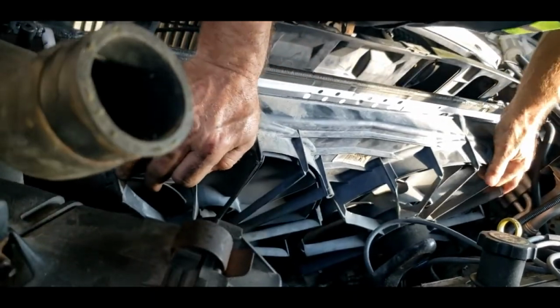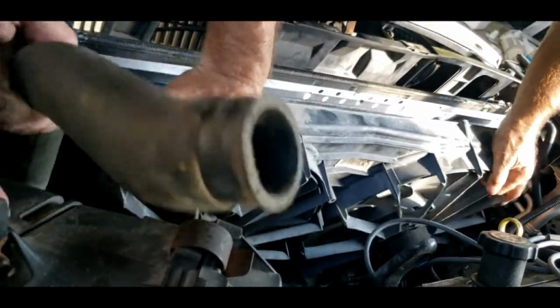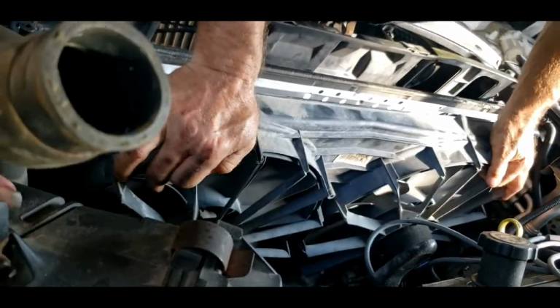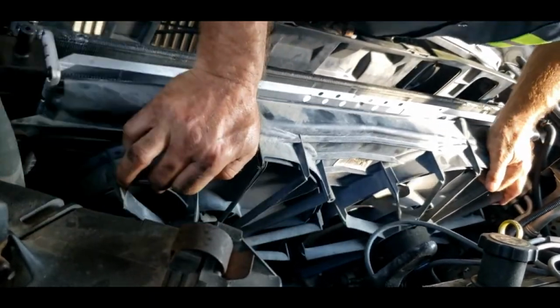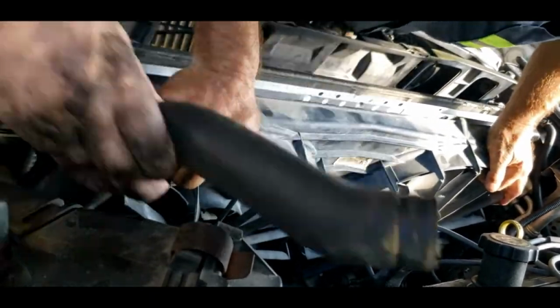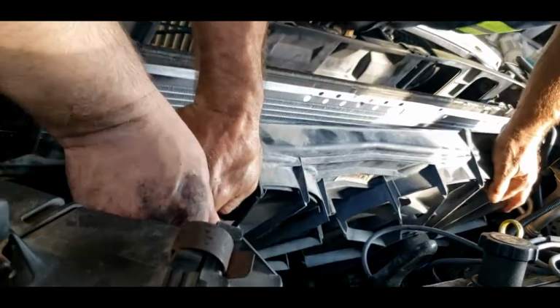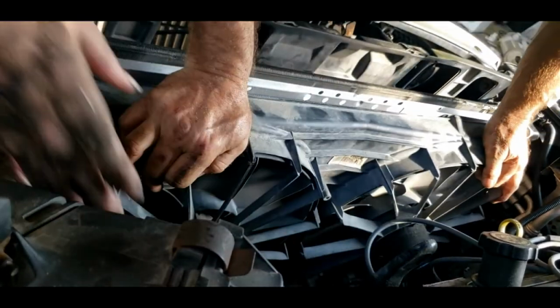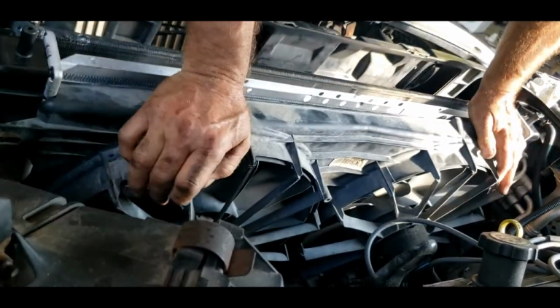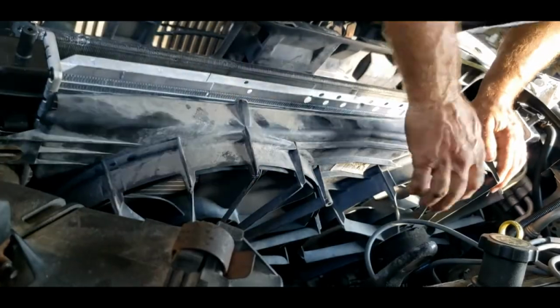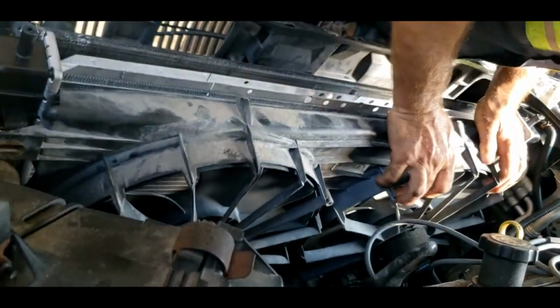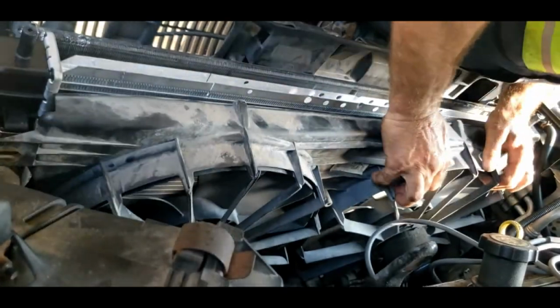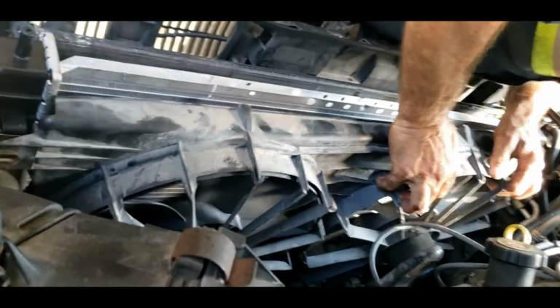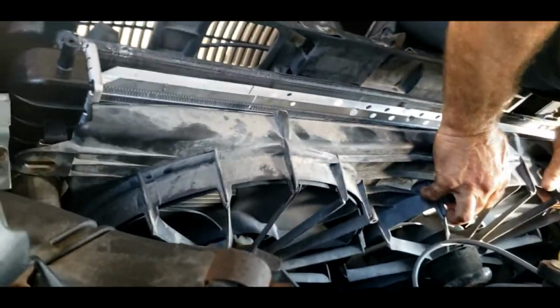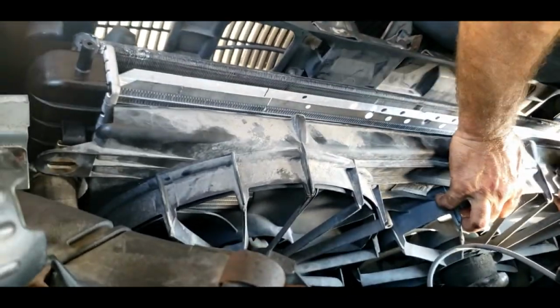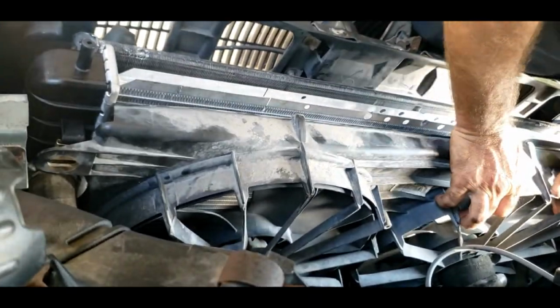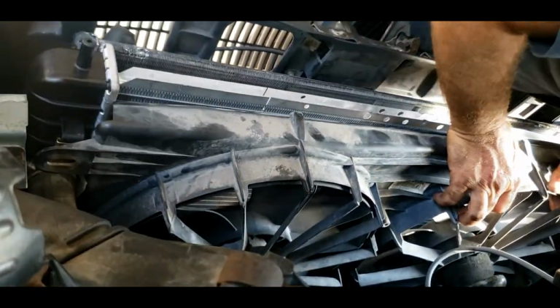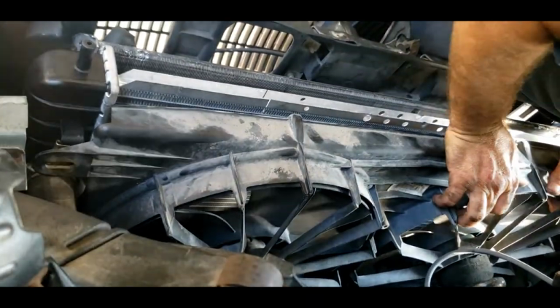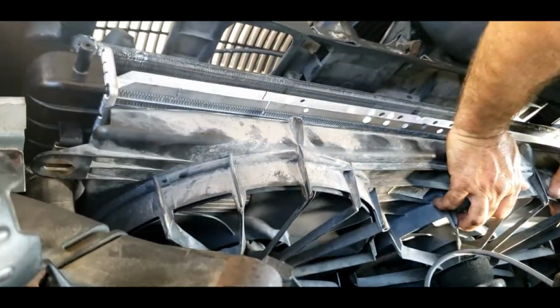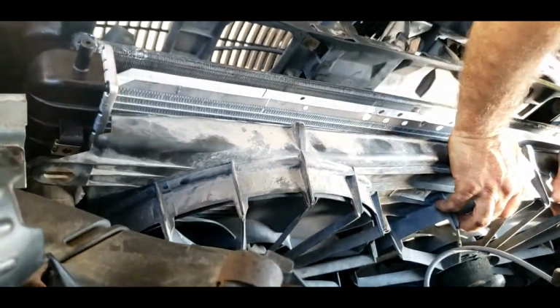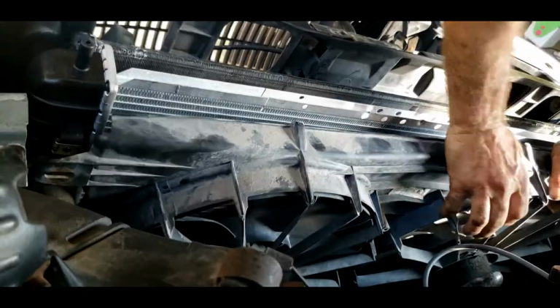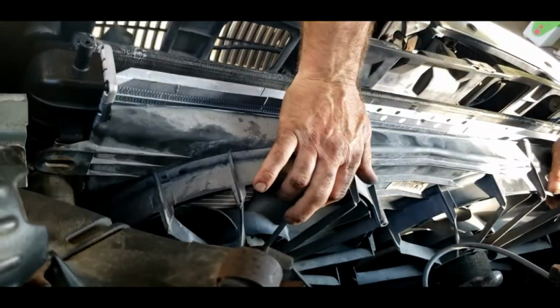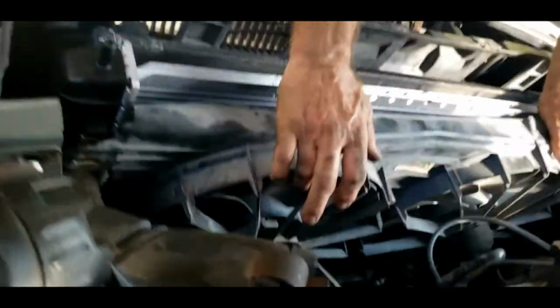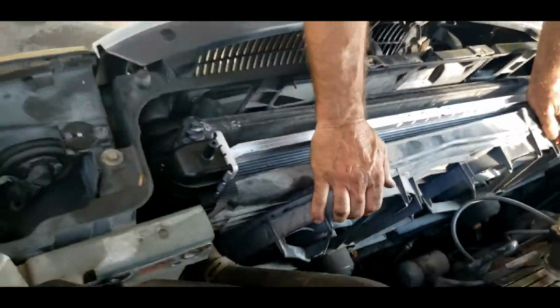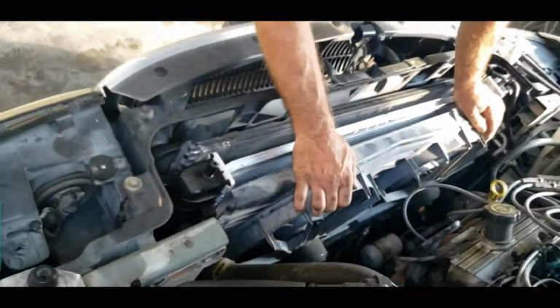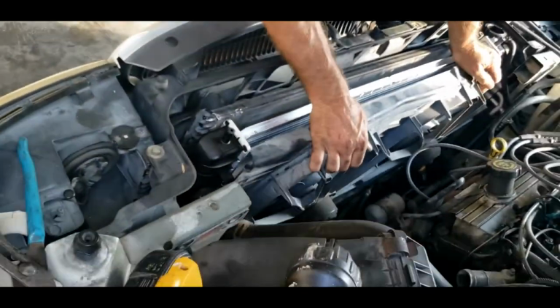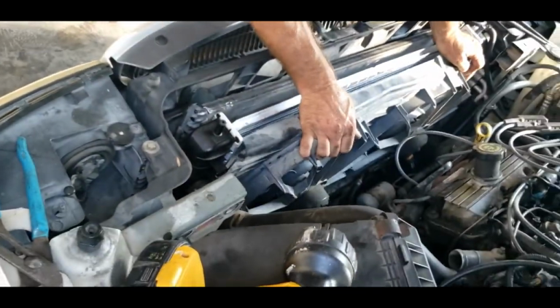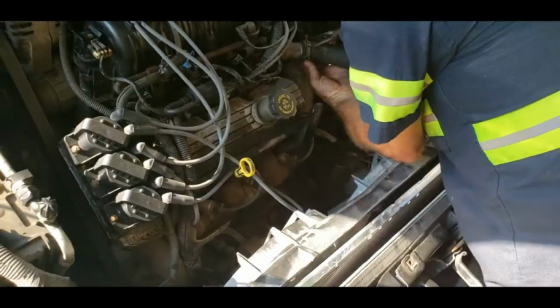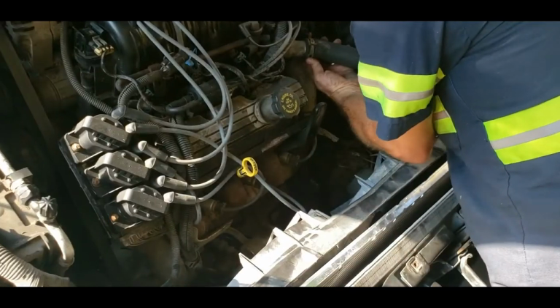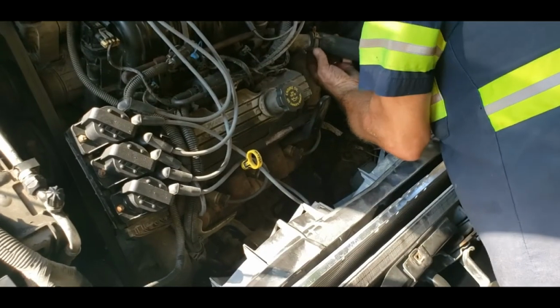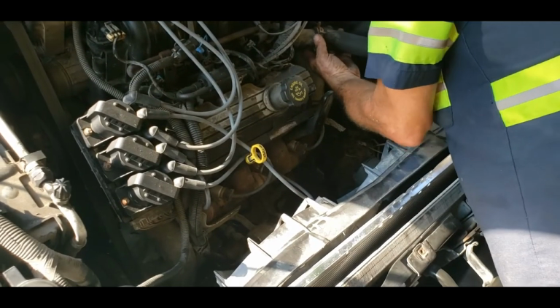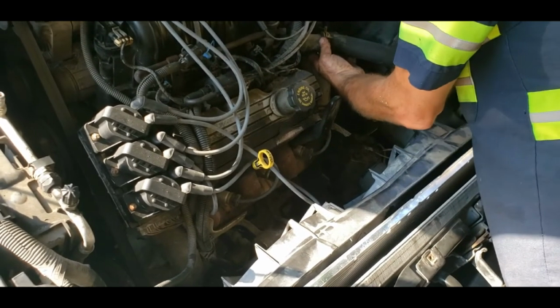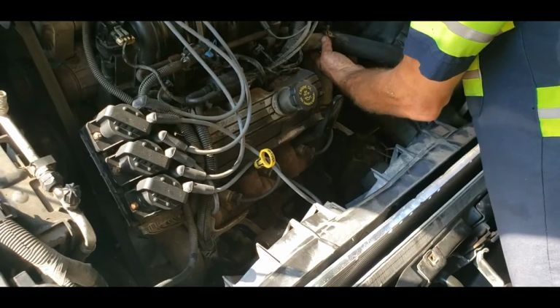Now you can install your bolts that you removed earlier. We put a new radiator in the 3800 series engine.